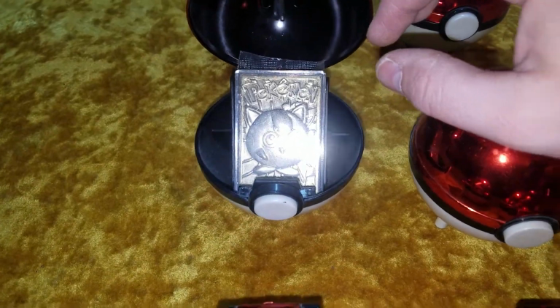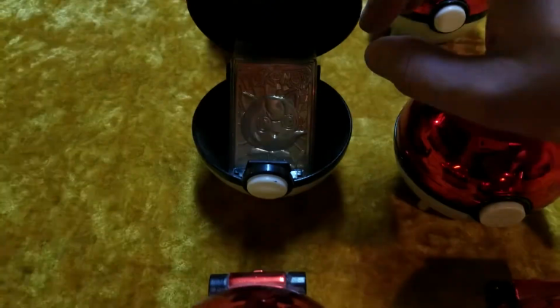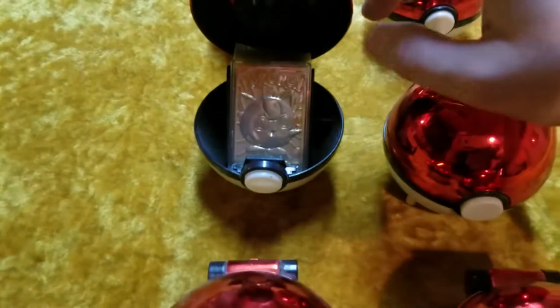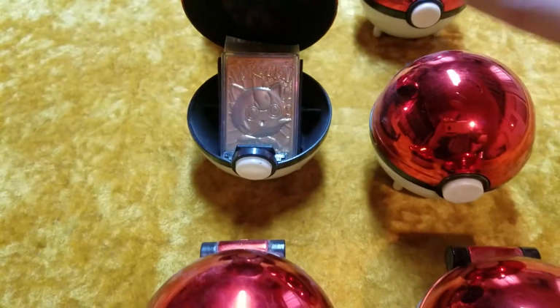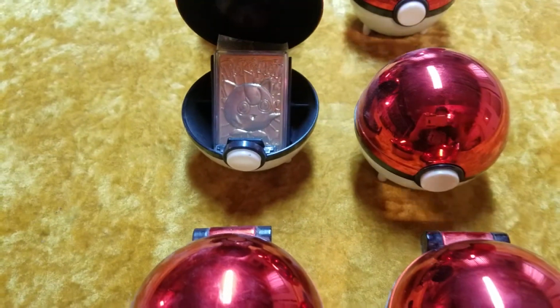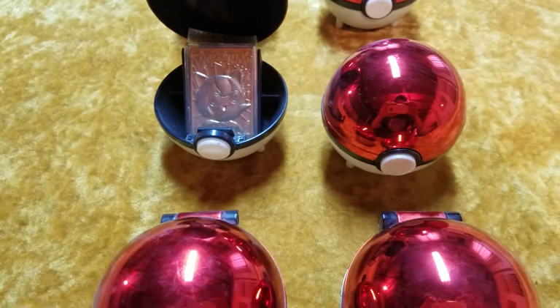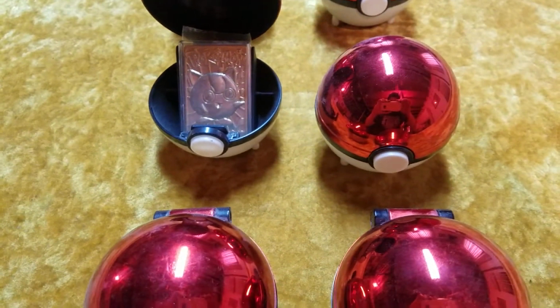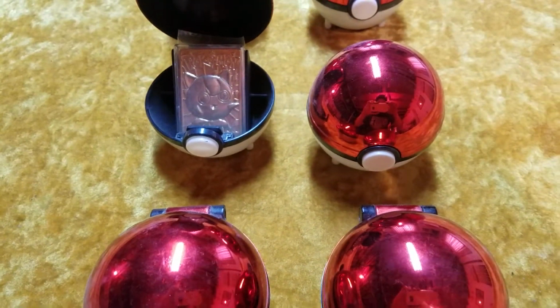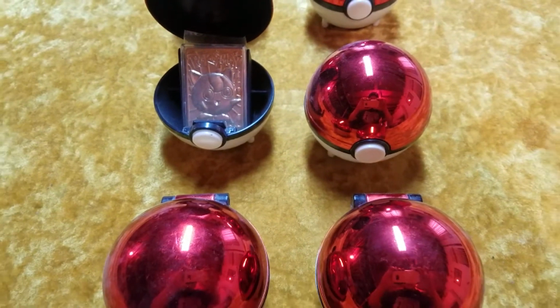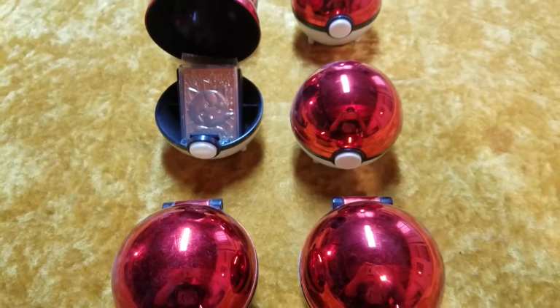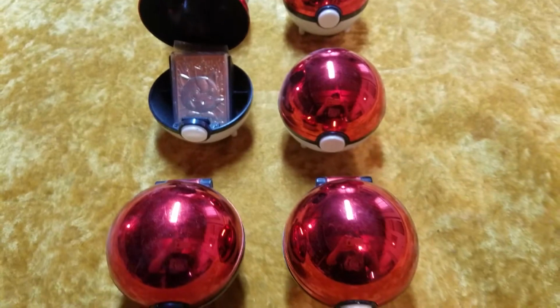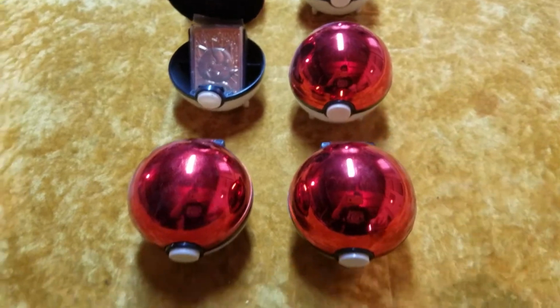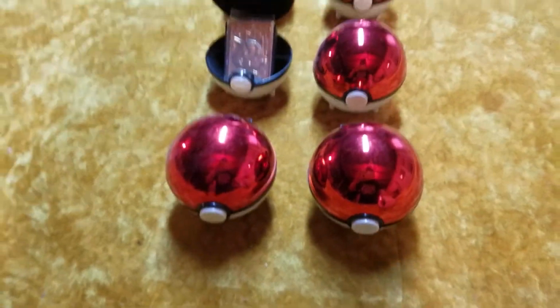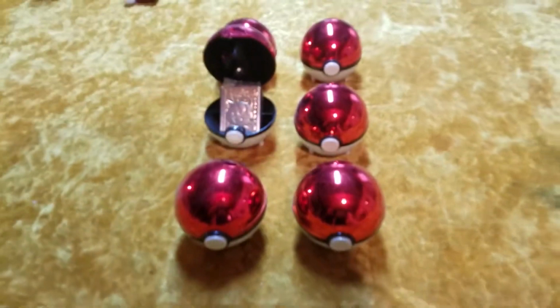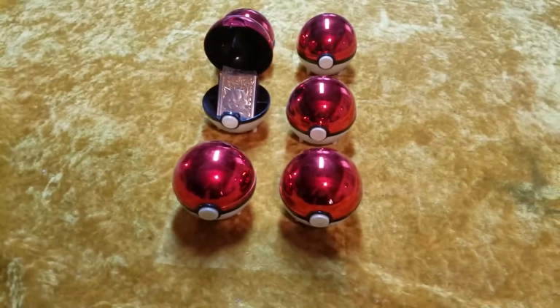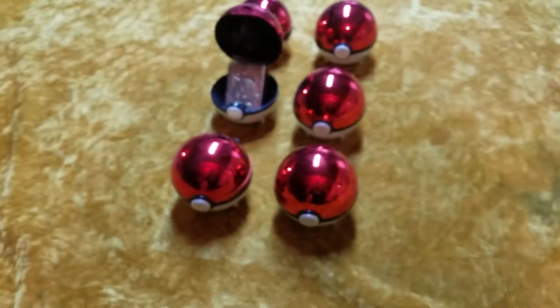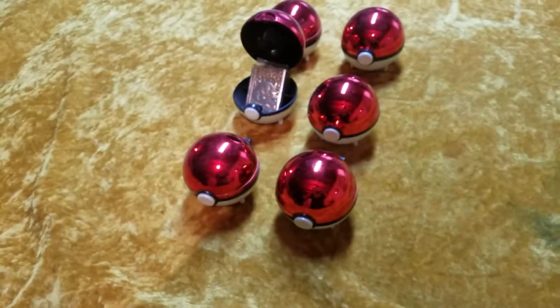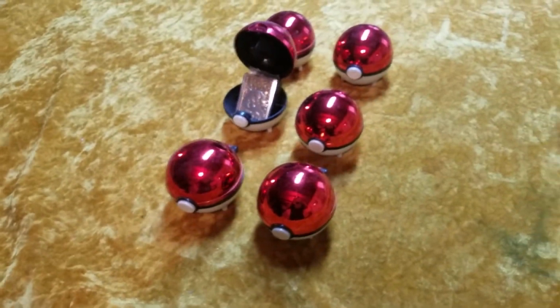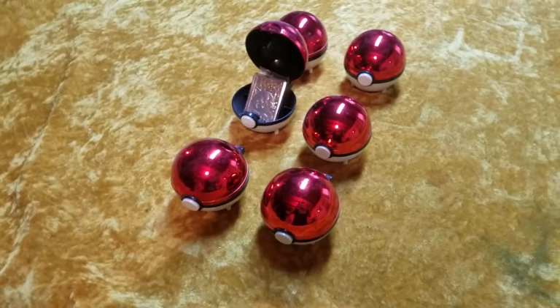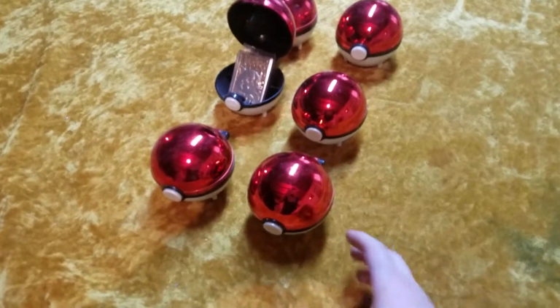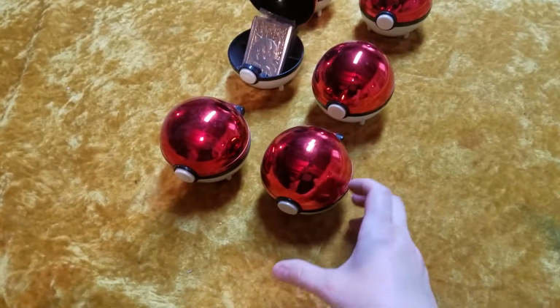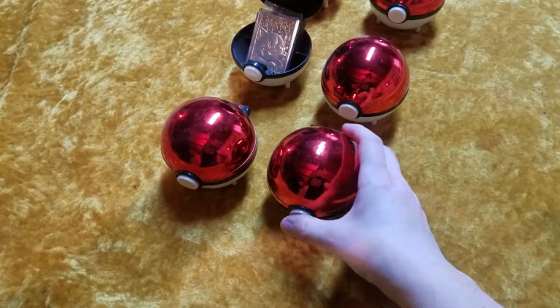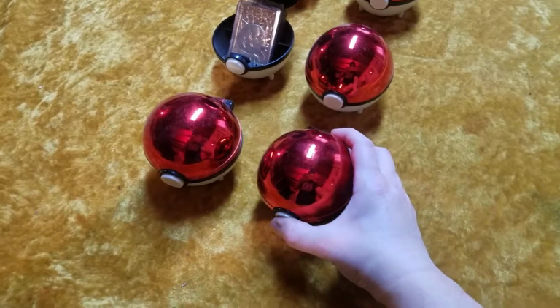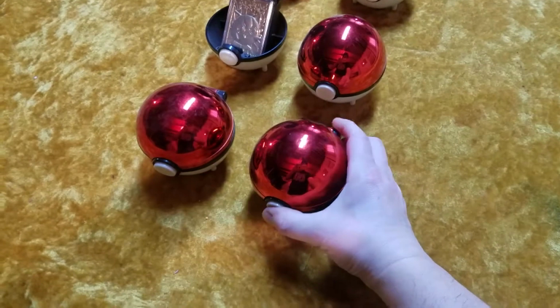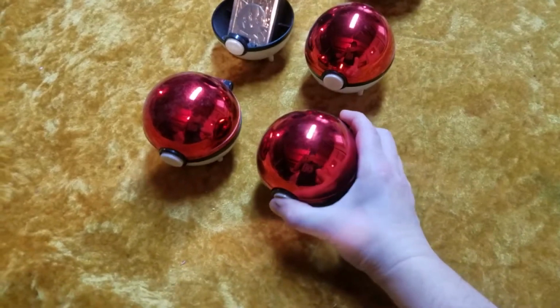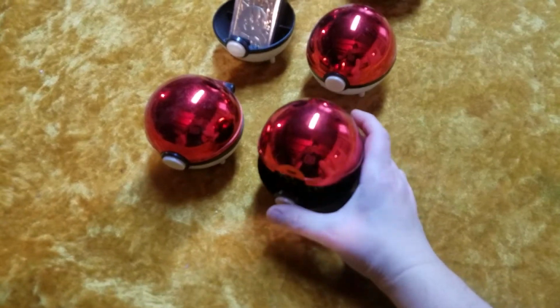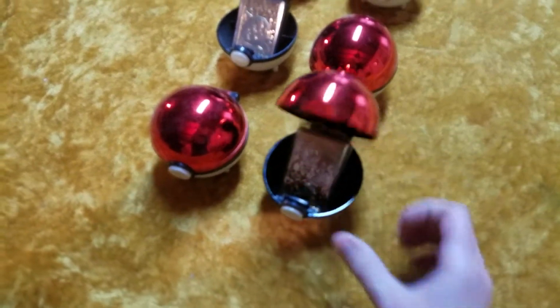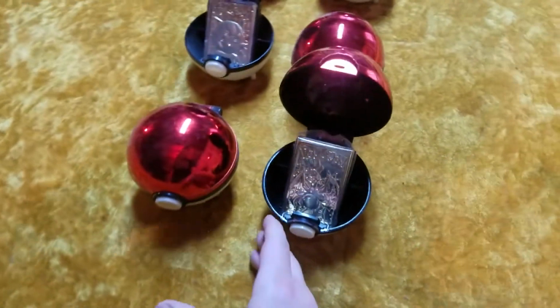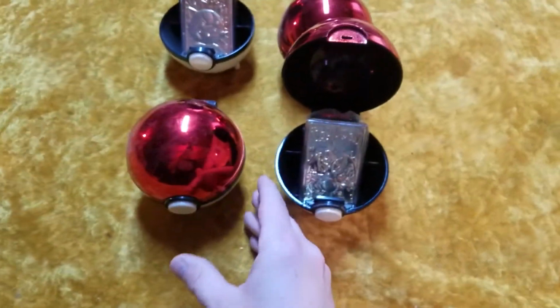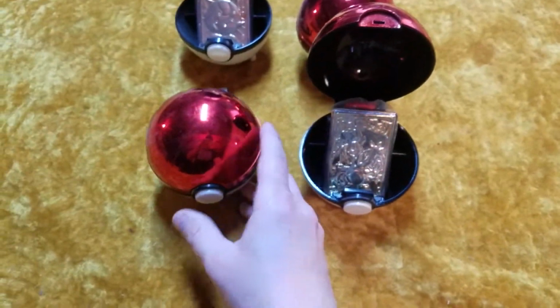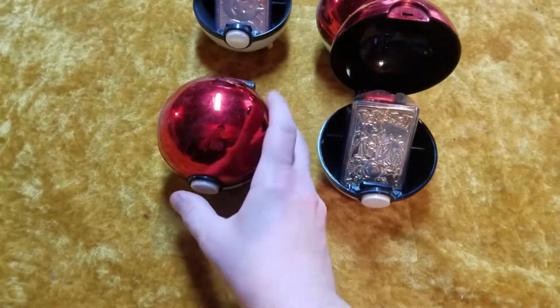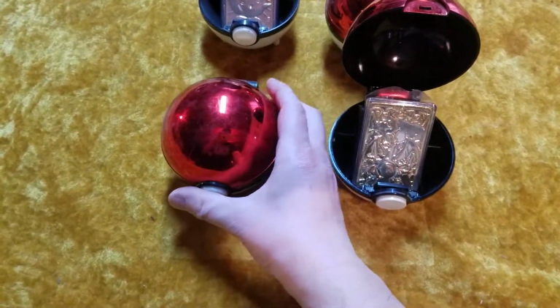Now each one of these — there goes my flash — each one of these has a 24-karat gold card in them, and you open them up by pressing the button on the ball.